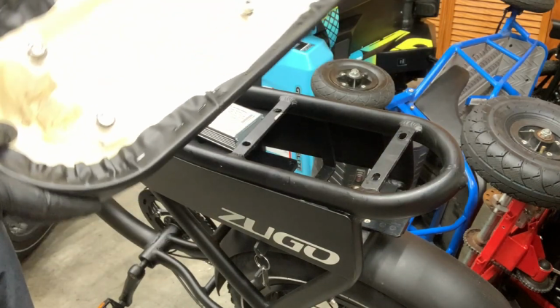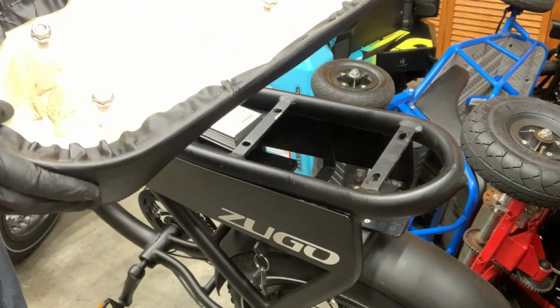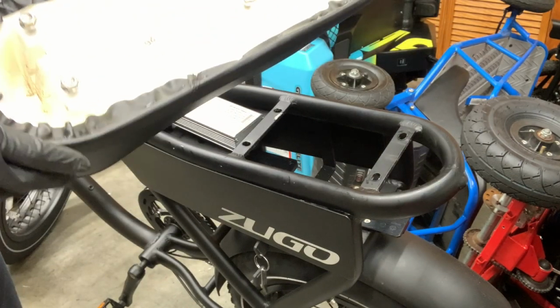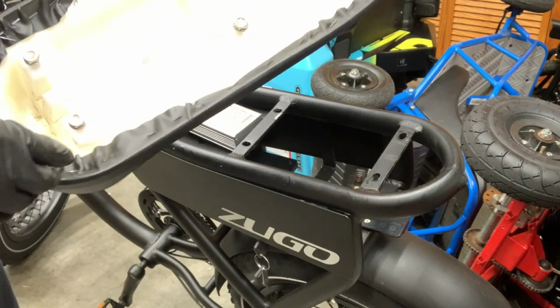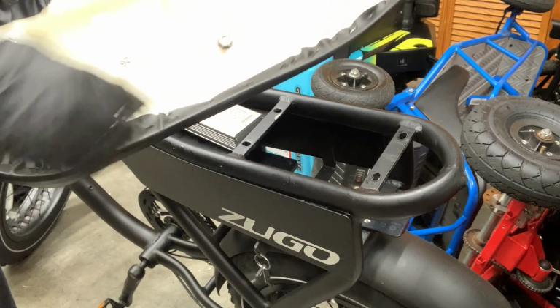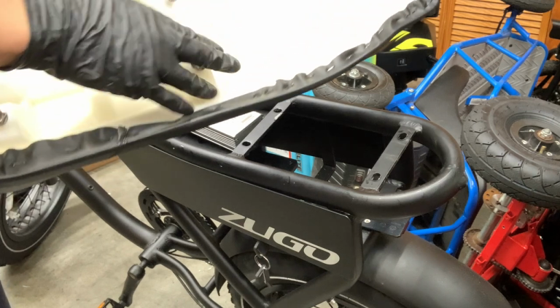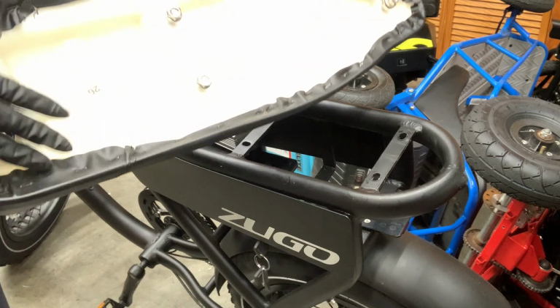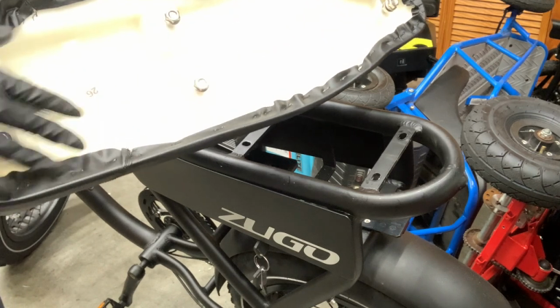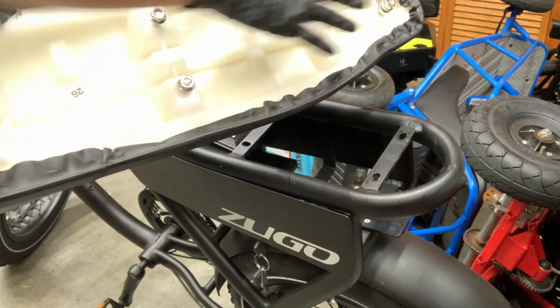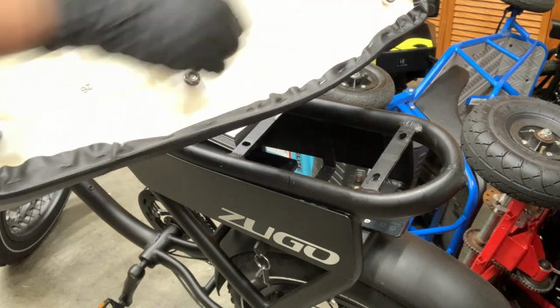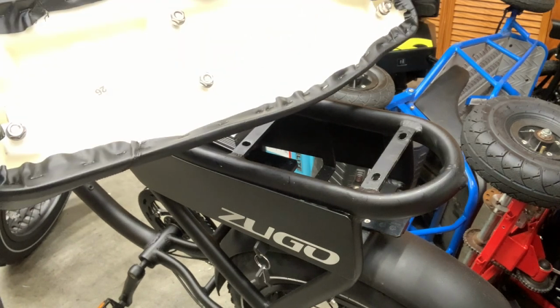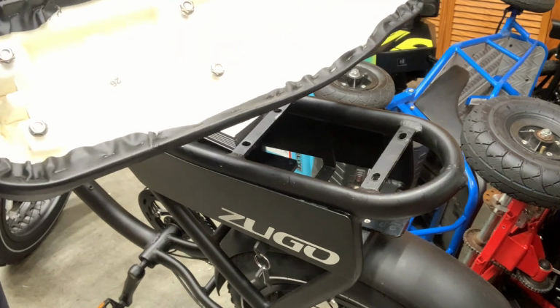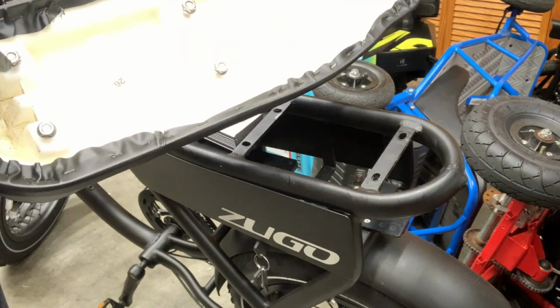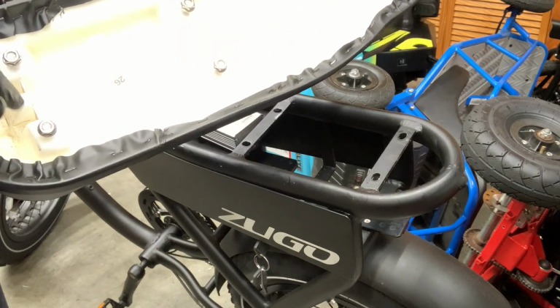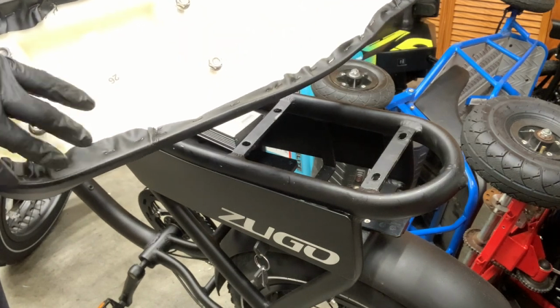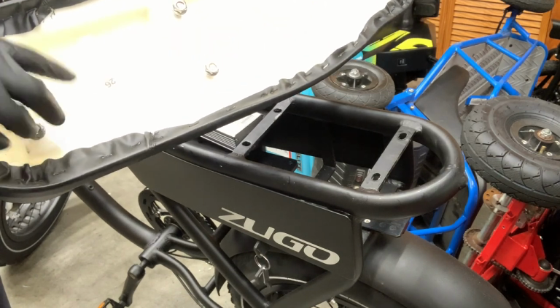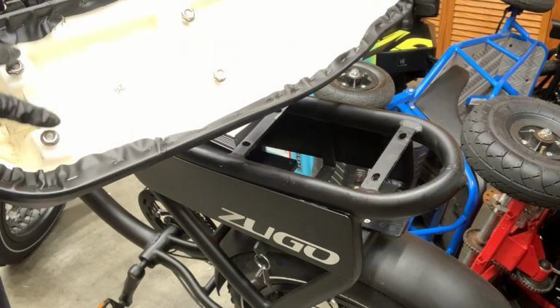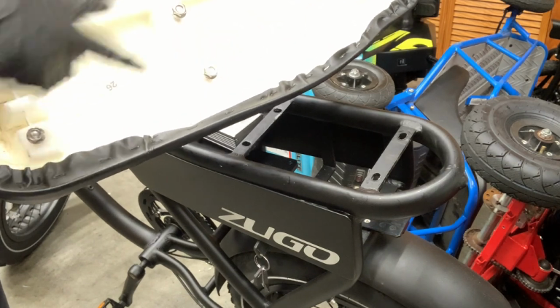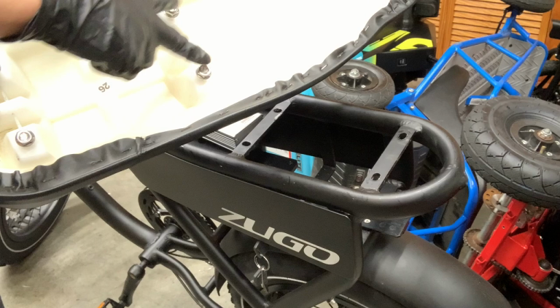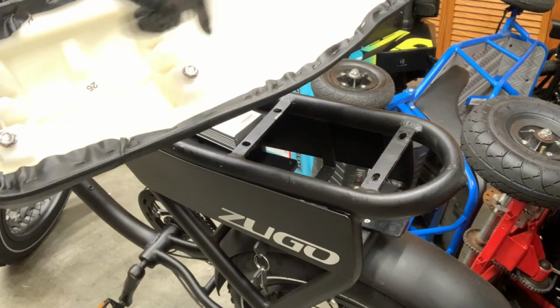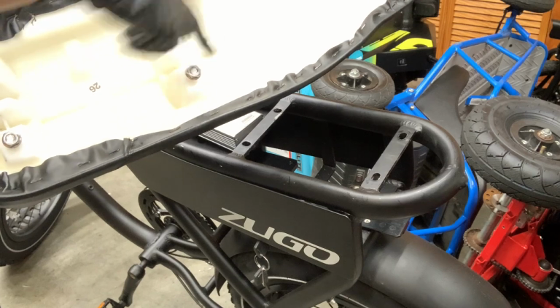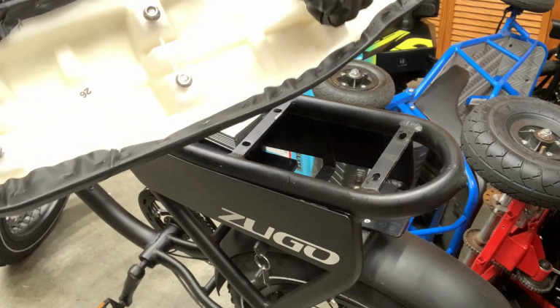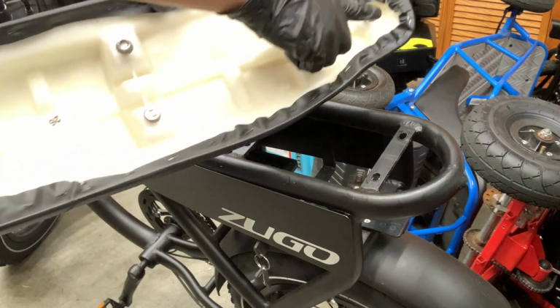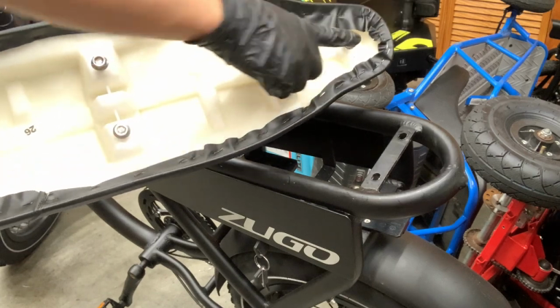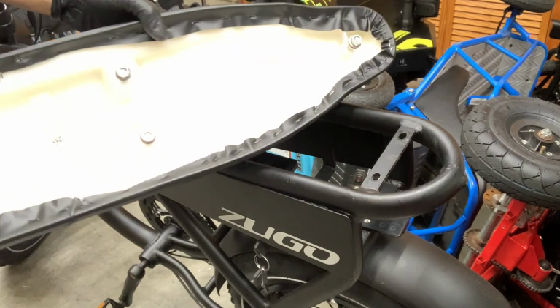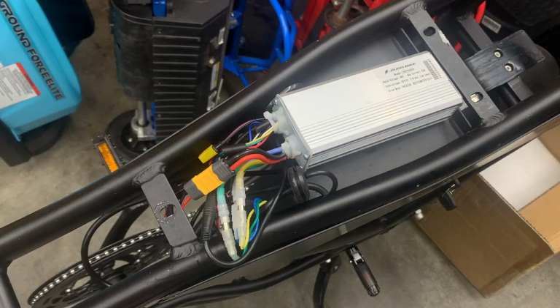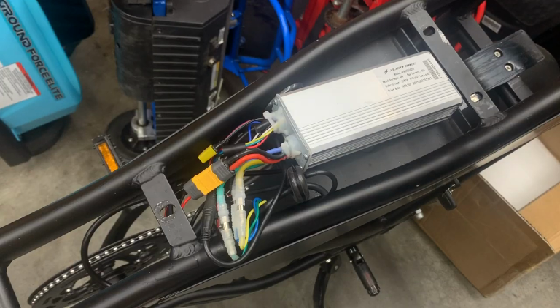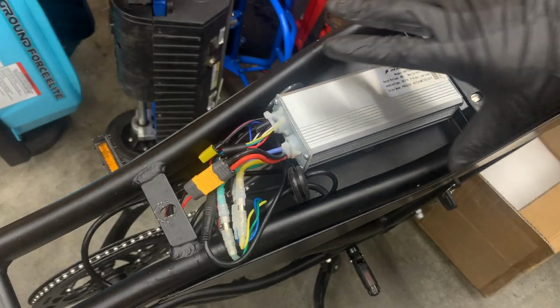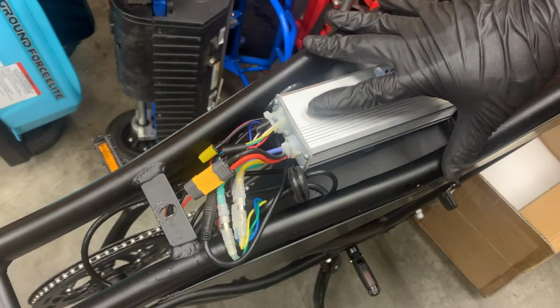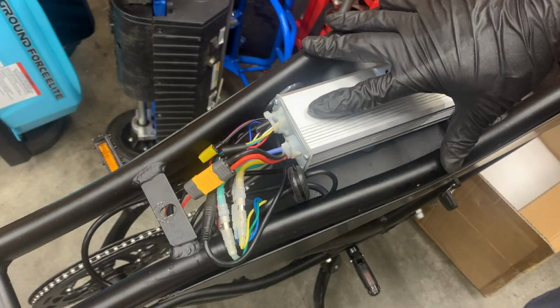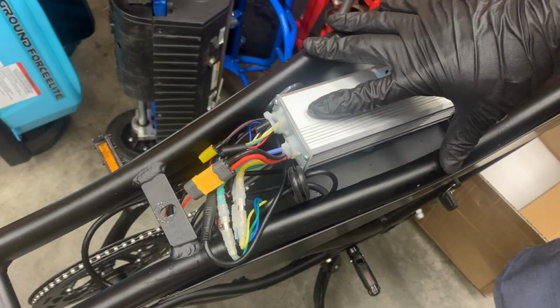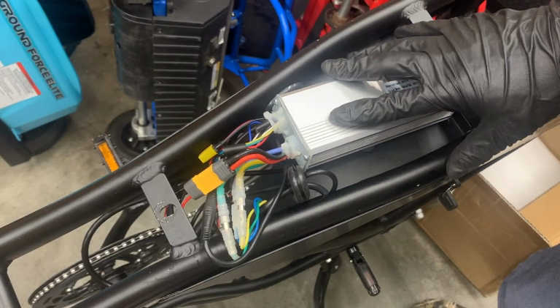For this demonstration I already took out the five nuts — two right here, two right here, one in front. Now we have access to the controller.